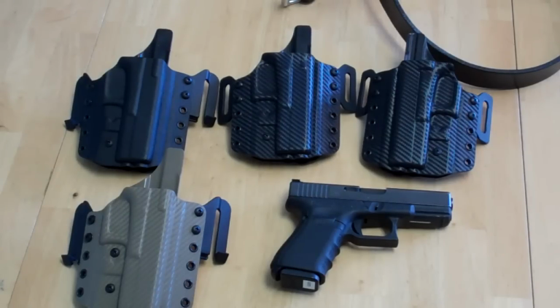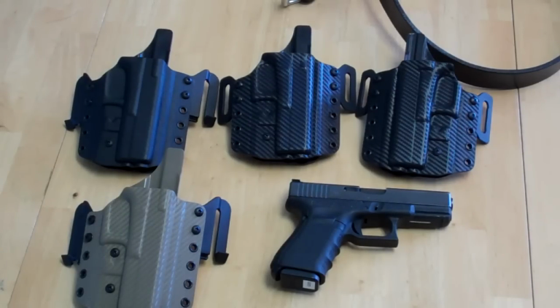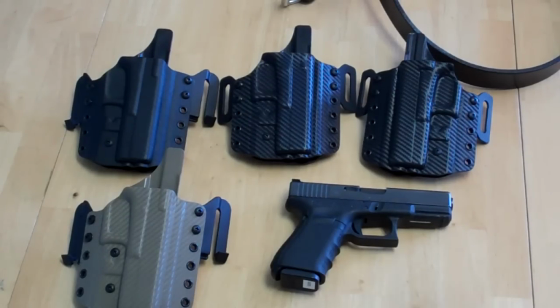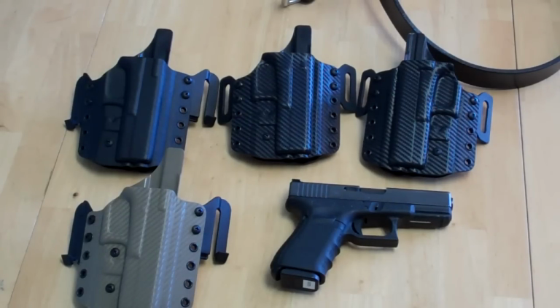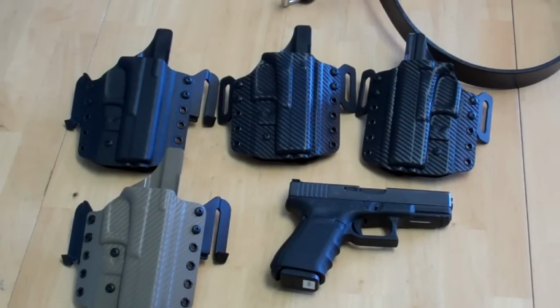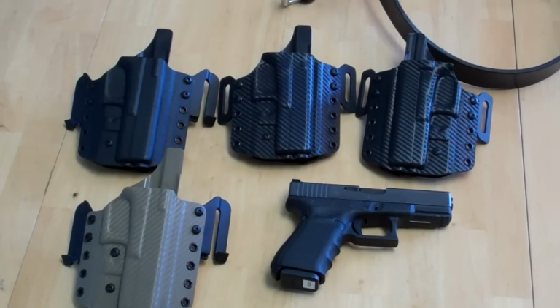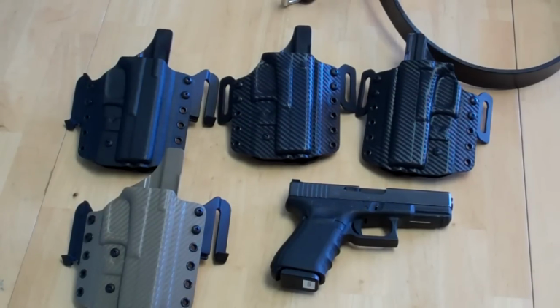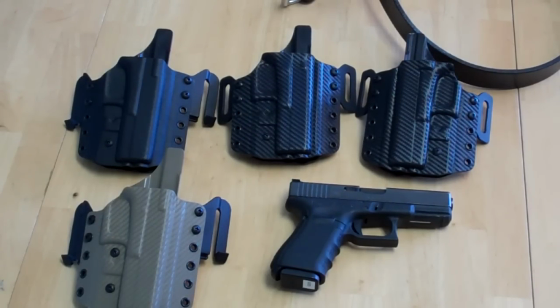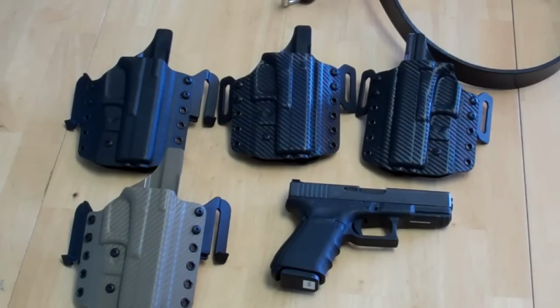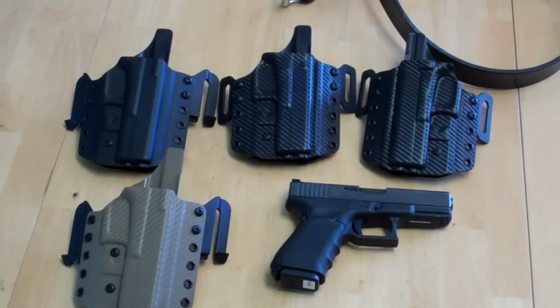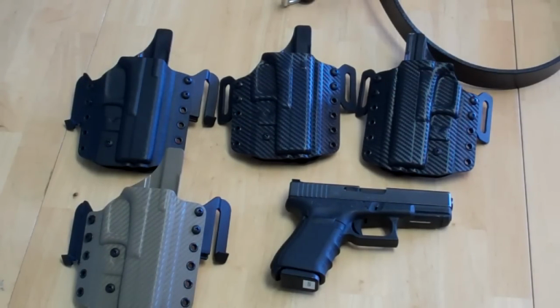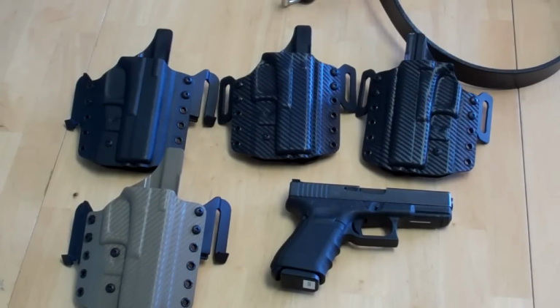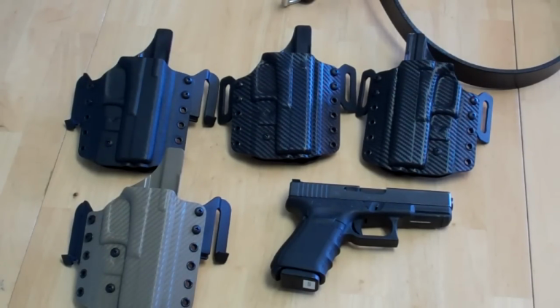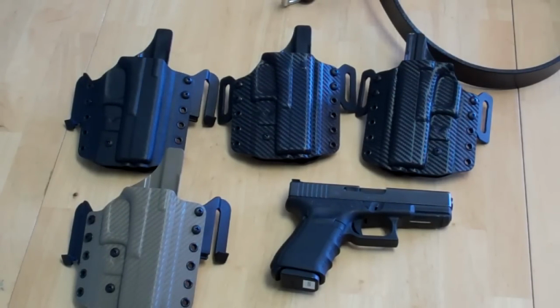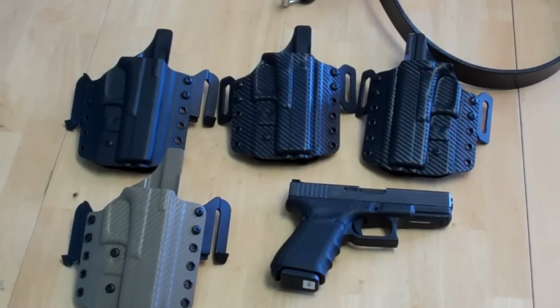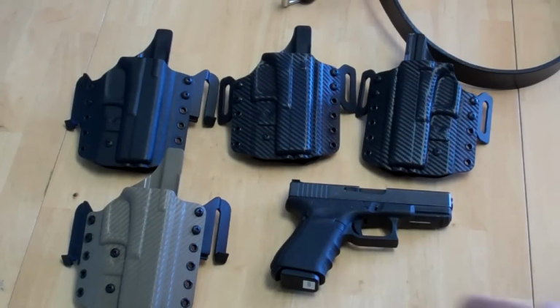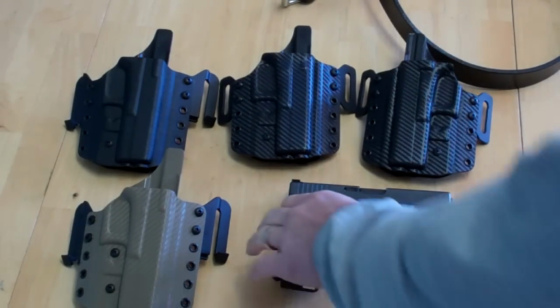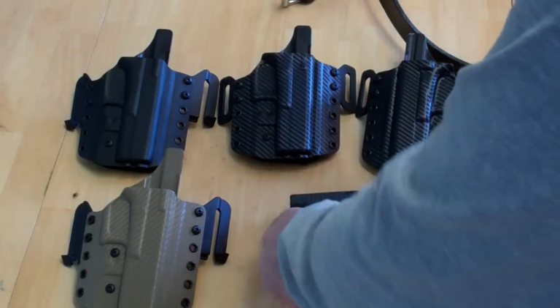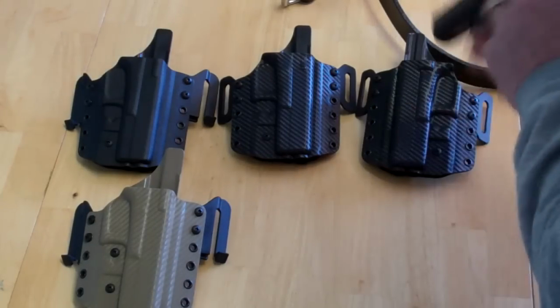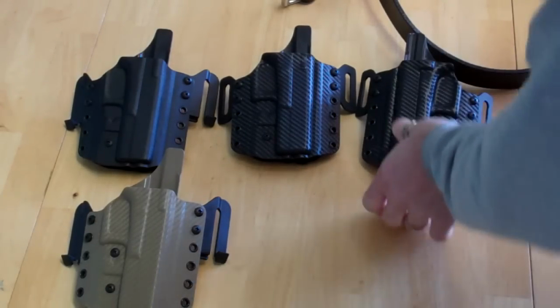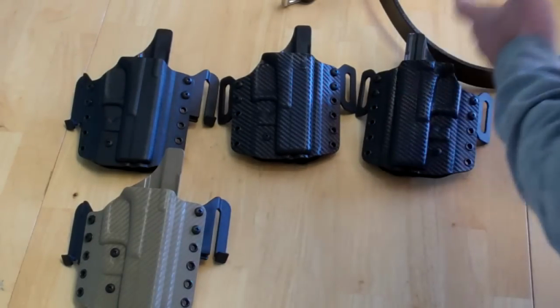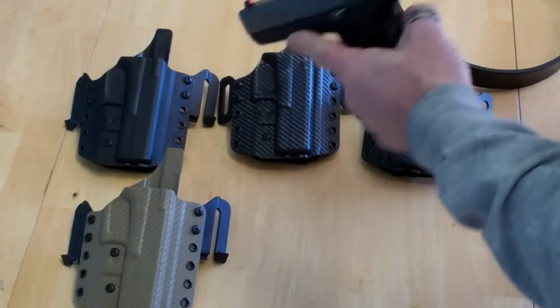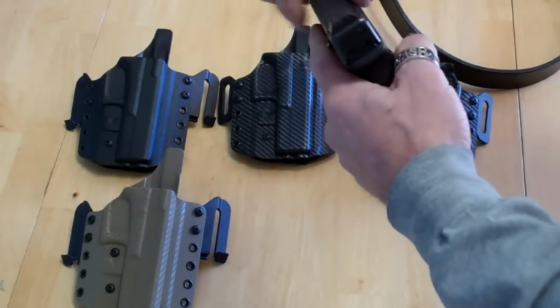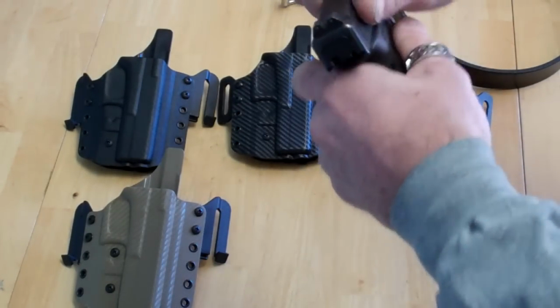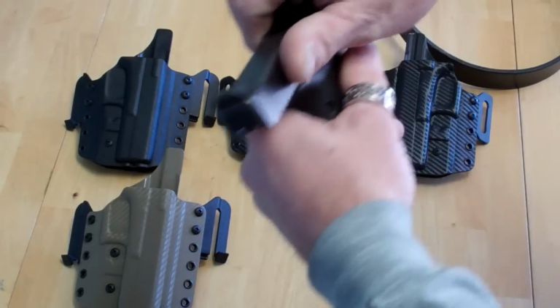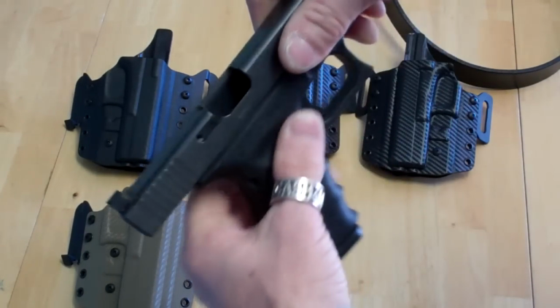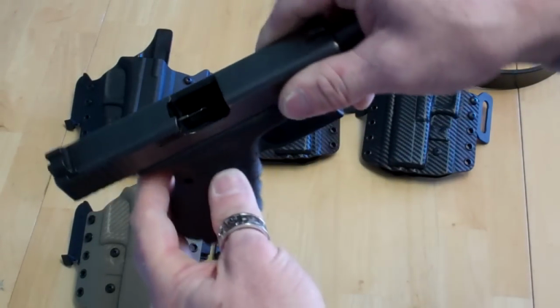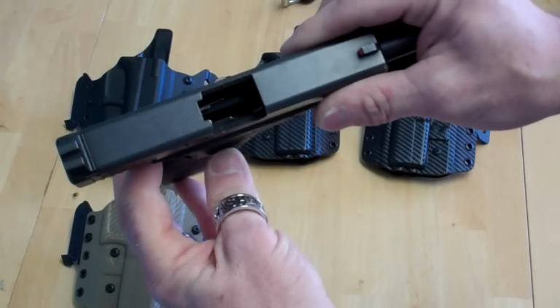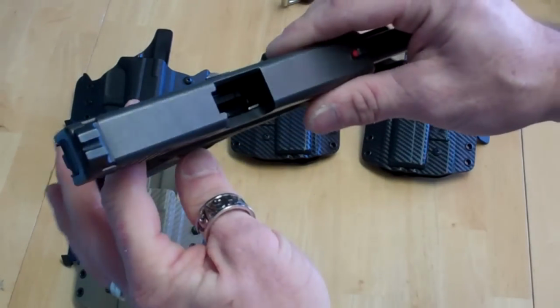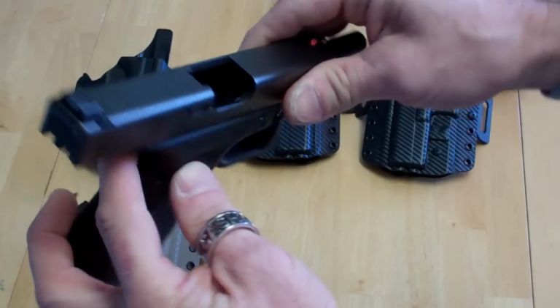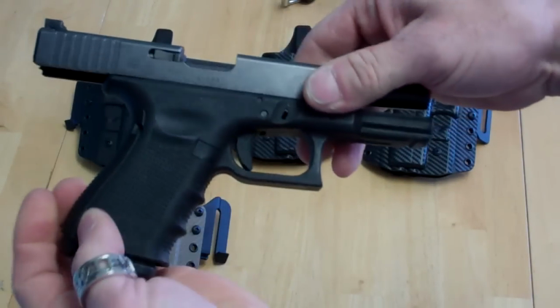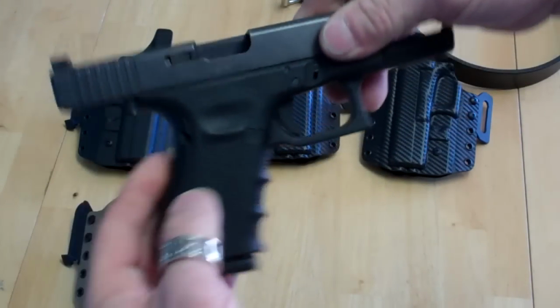Any color that's made in Kydex or Bolteron. Right now the standard ones we're offering in stock are black and carbon fiber. Also, while we're here, we'll do a safety check on the gun.